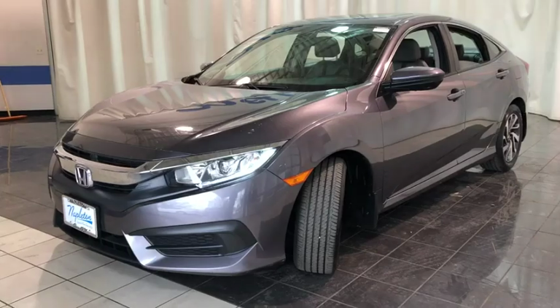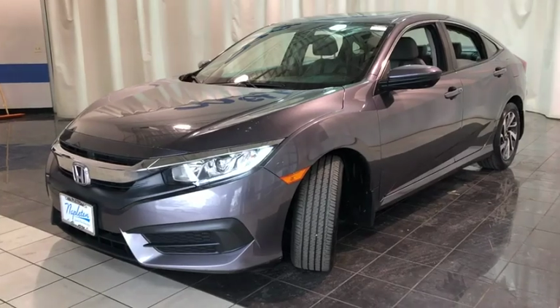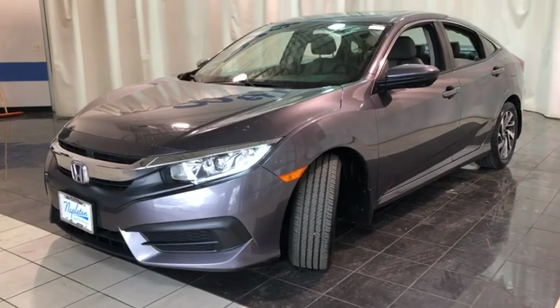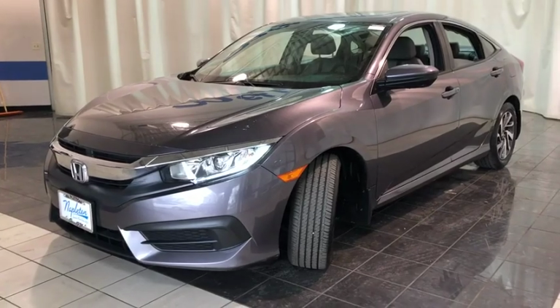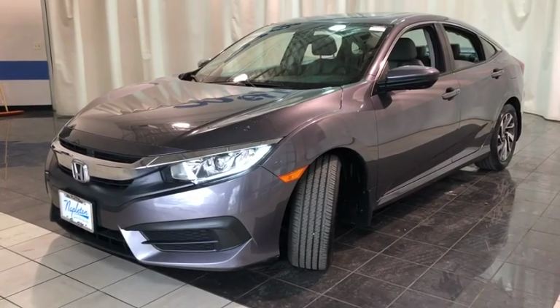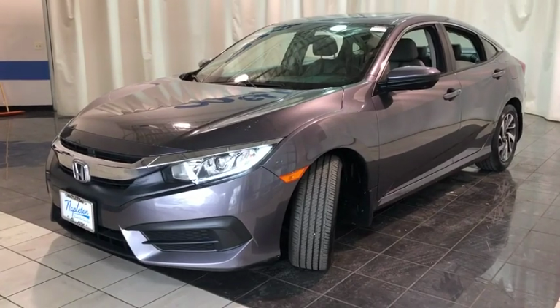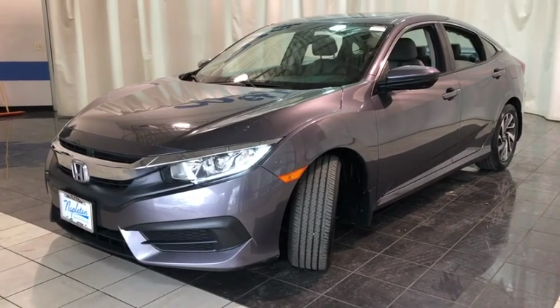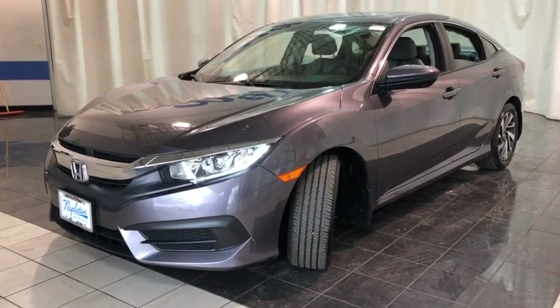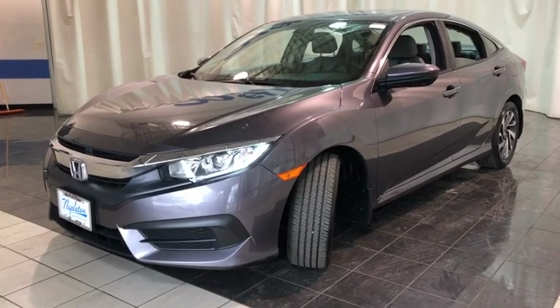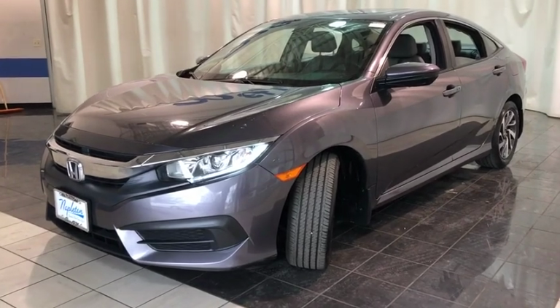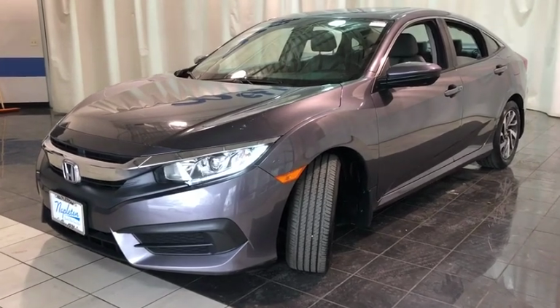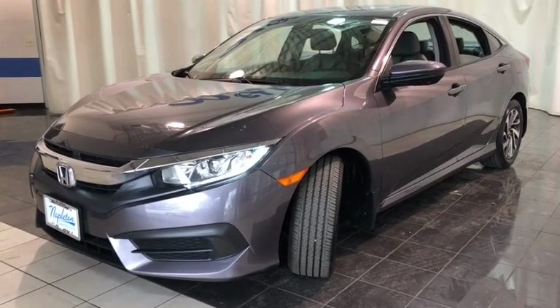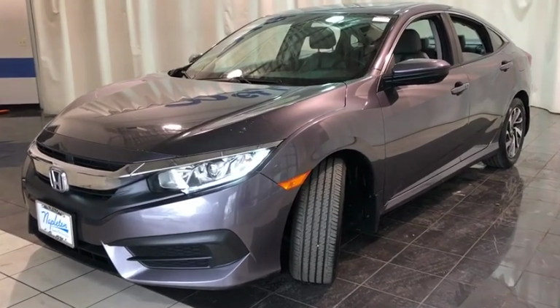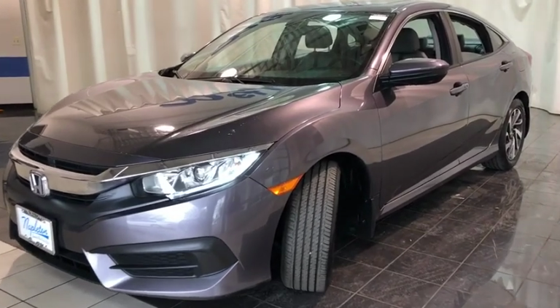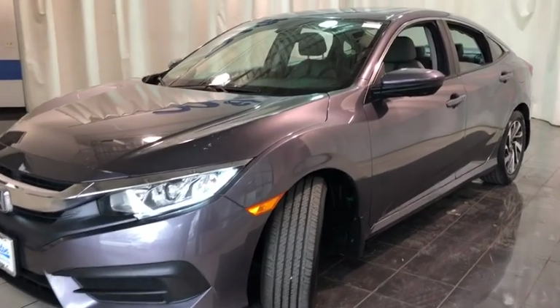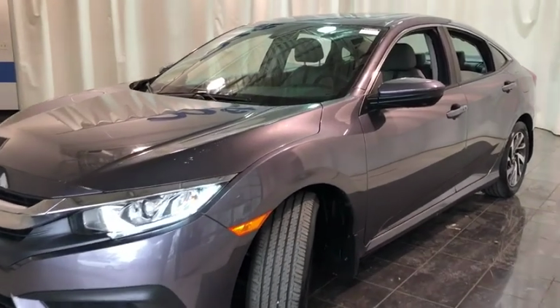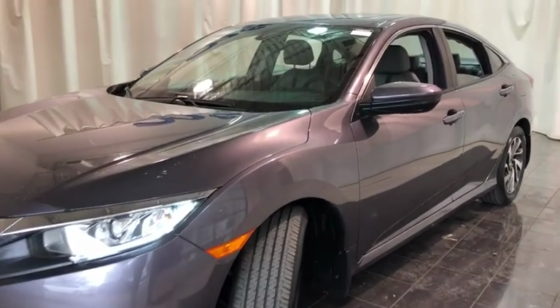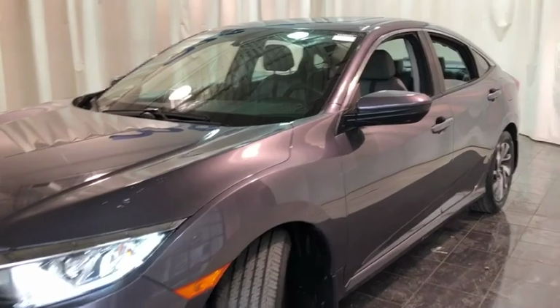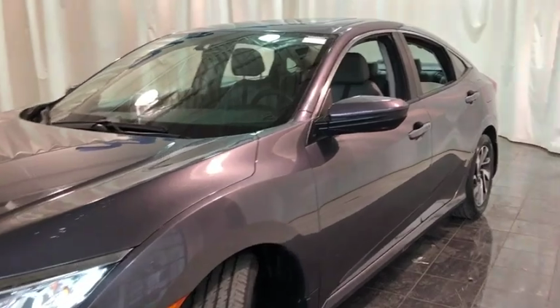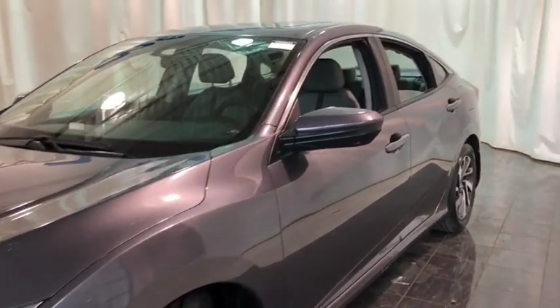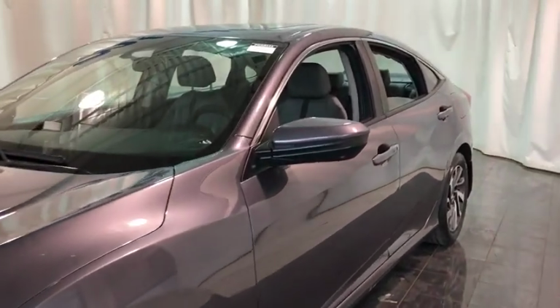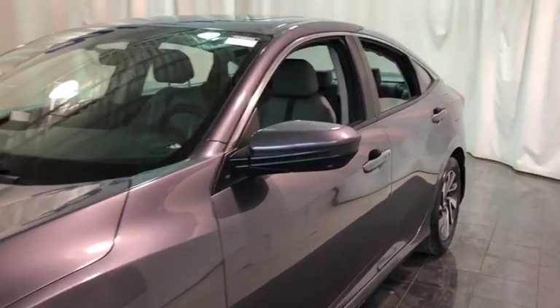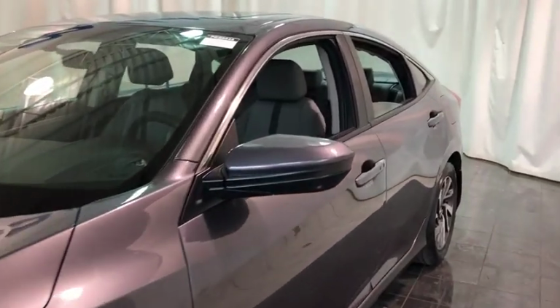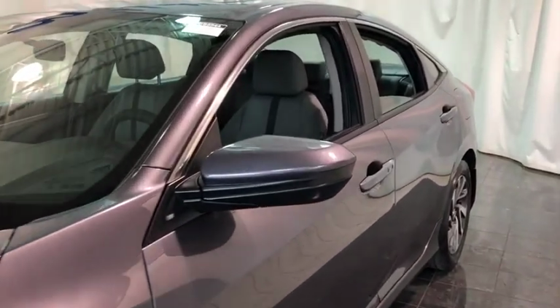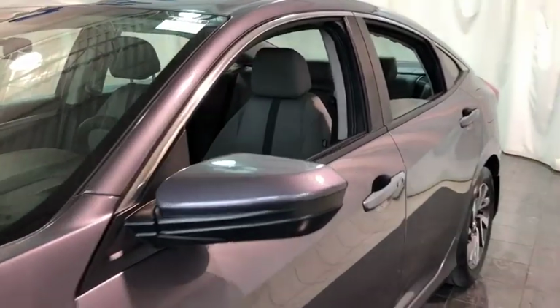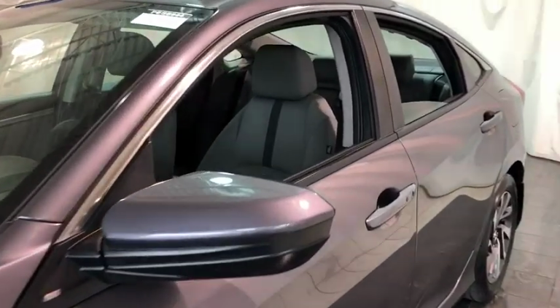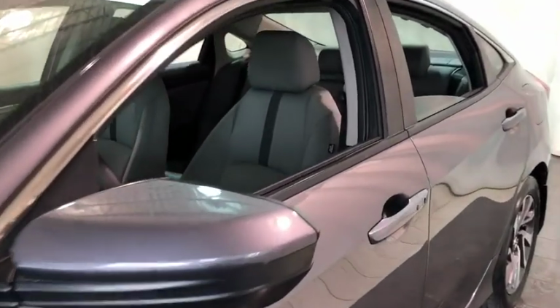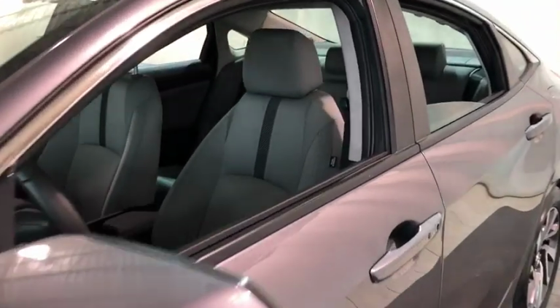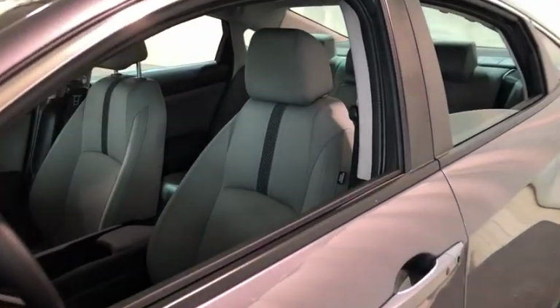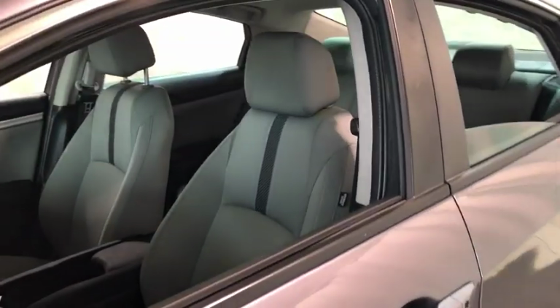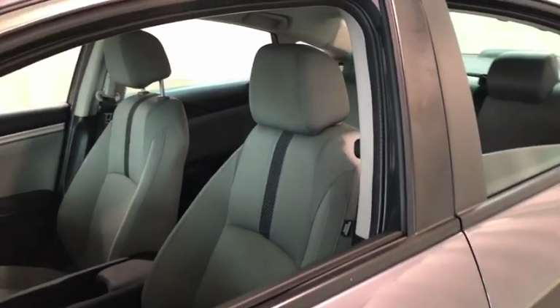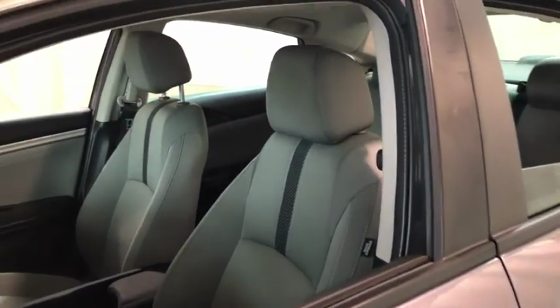2016 Honda Civic. Practical, awesome gas mileage, and incredibly reliable. This vehicle has less than 40,000 miles.